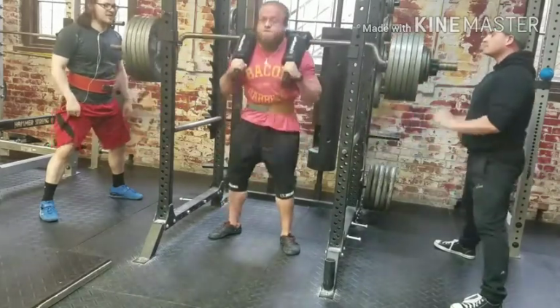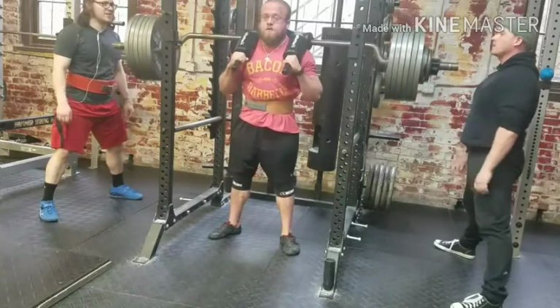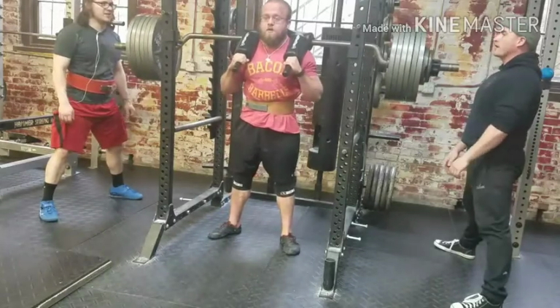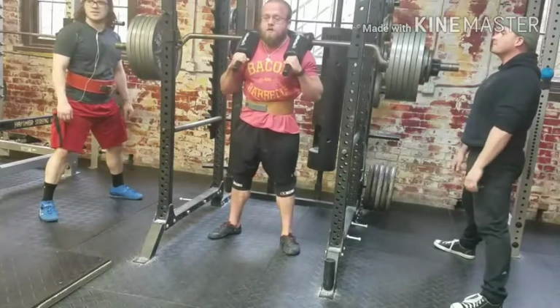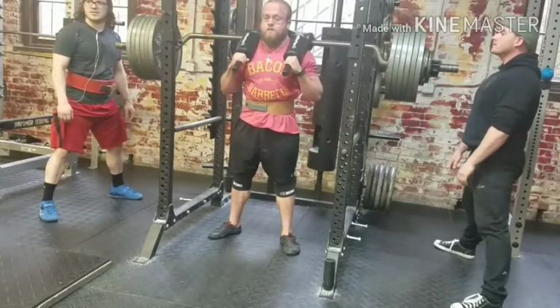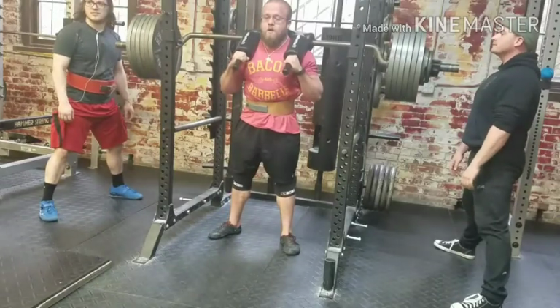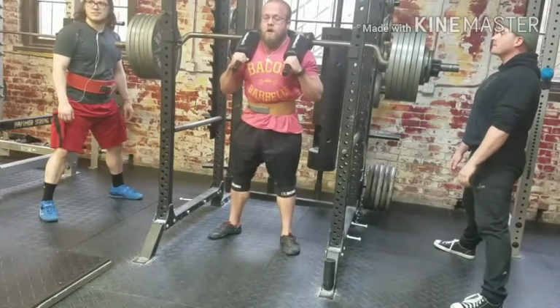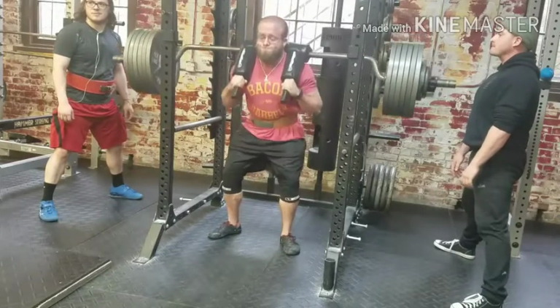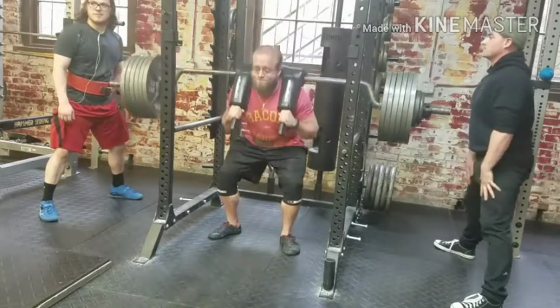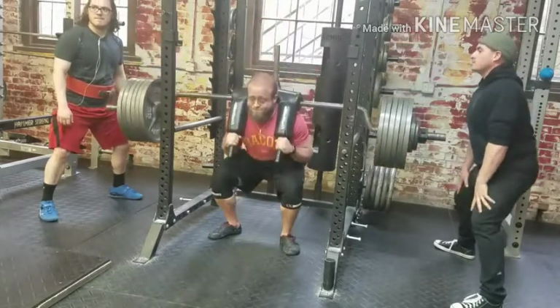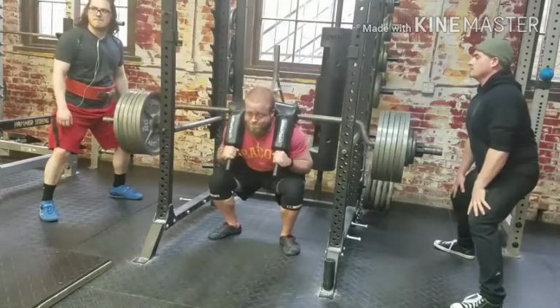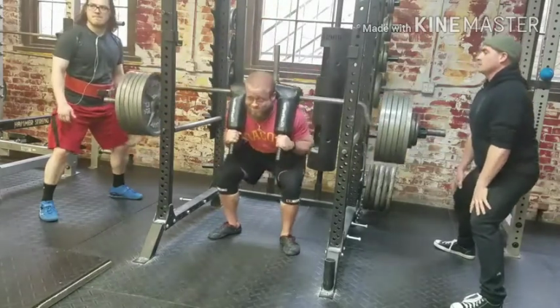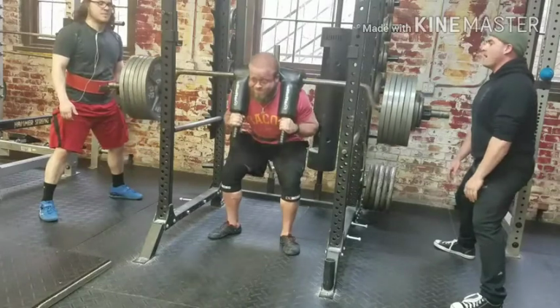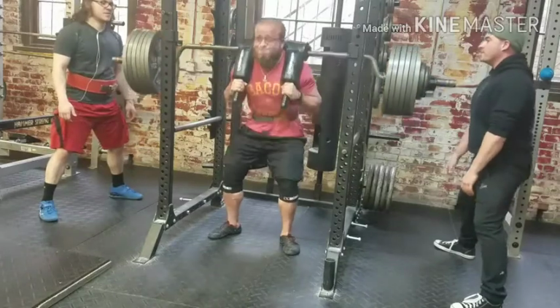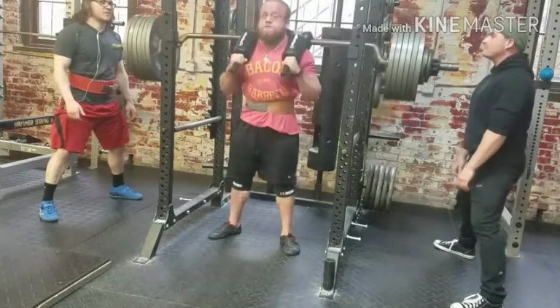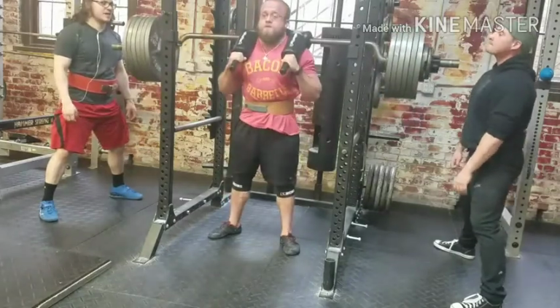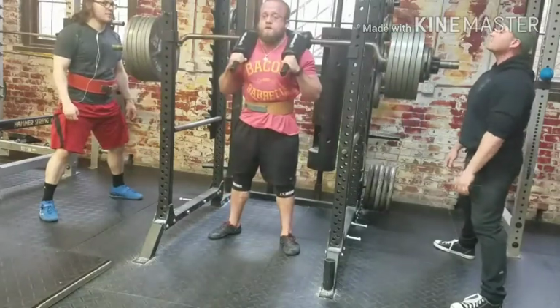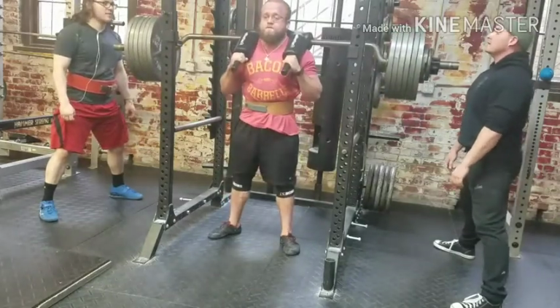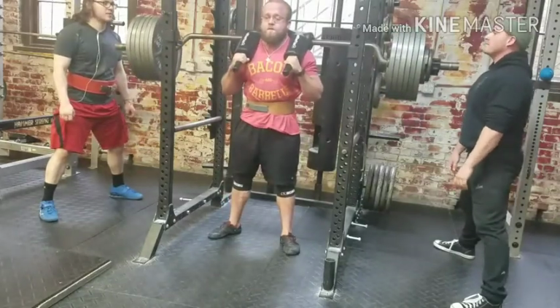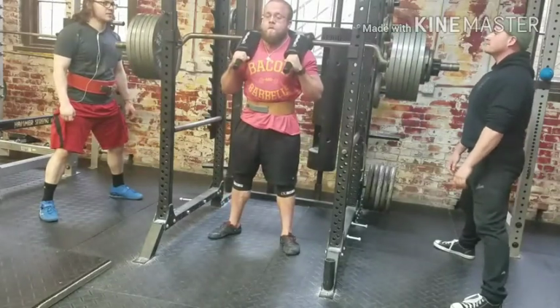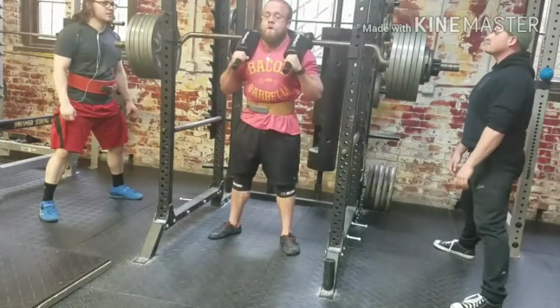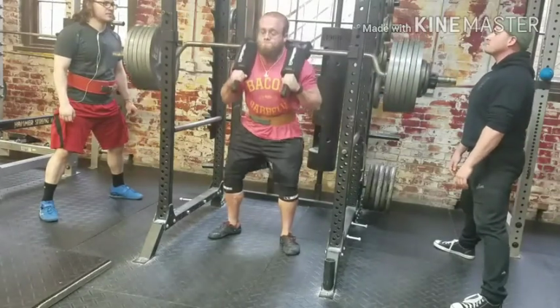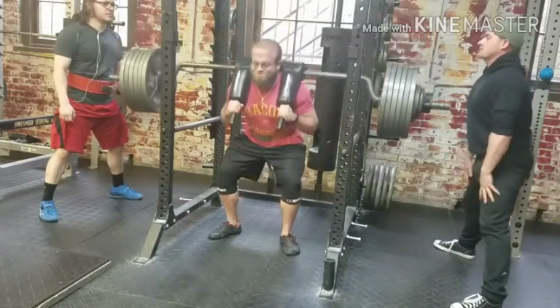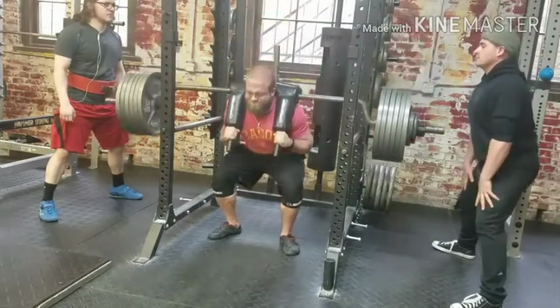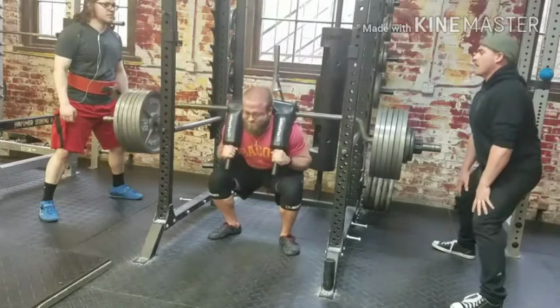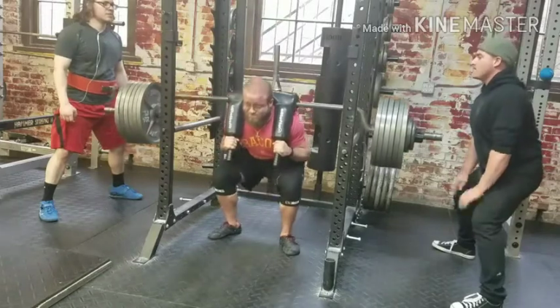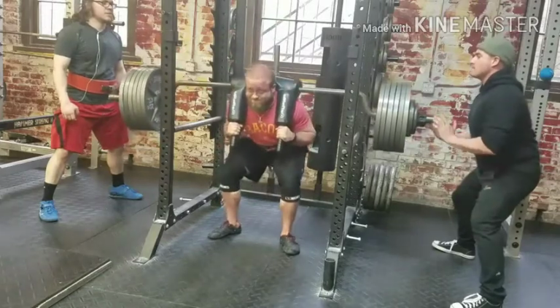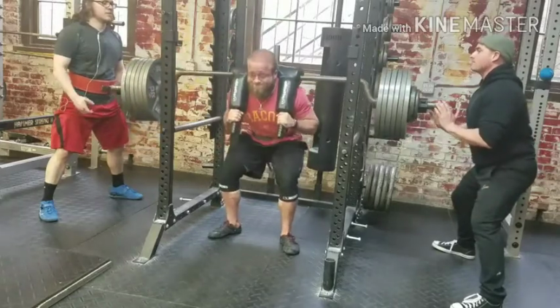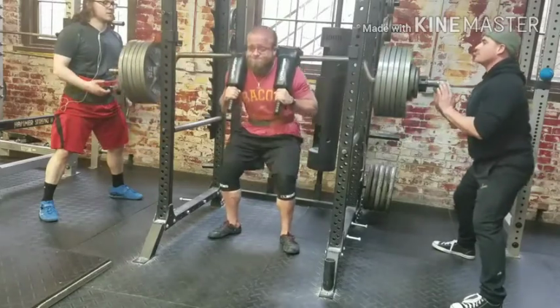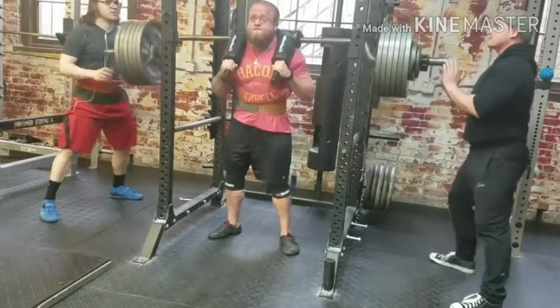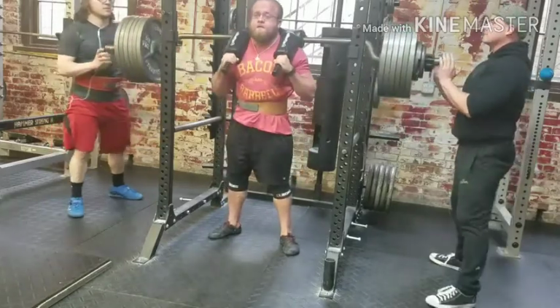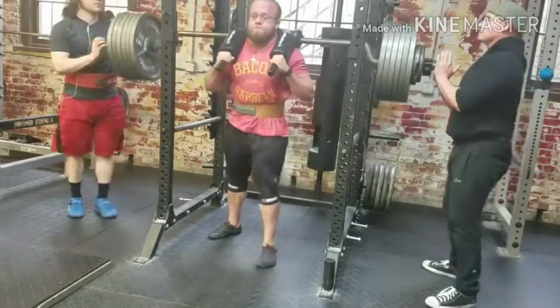Yes, come on, fuck it up, go, come on, last one, hit, there you go, up, up, up, up, up, come on!